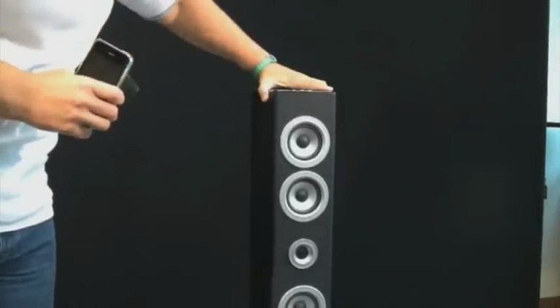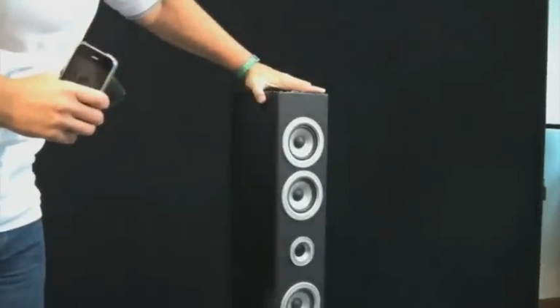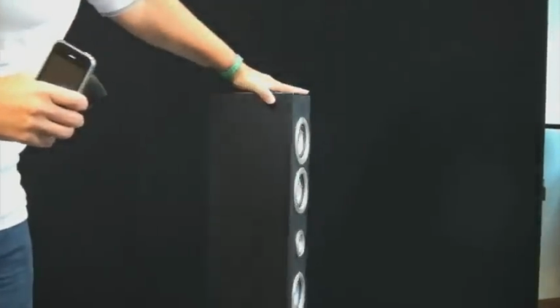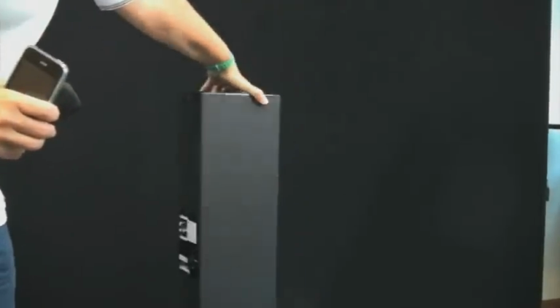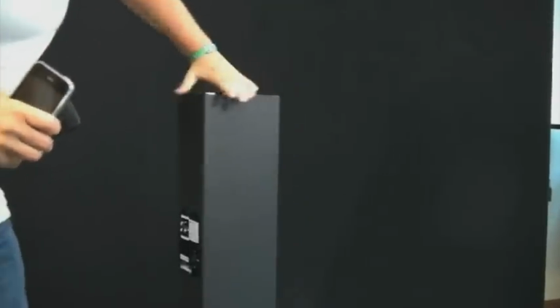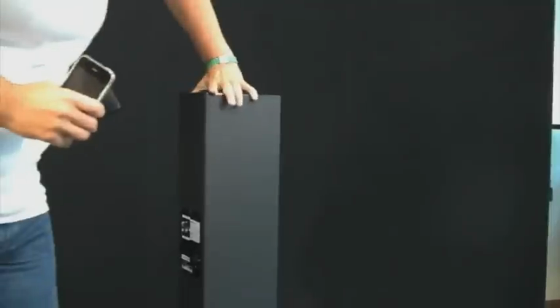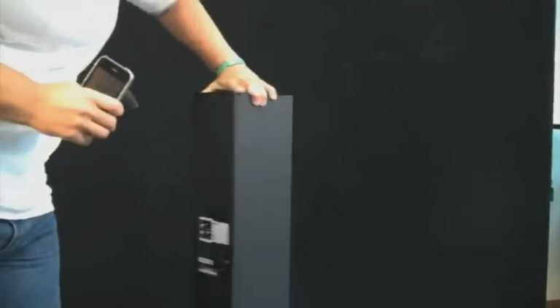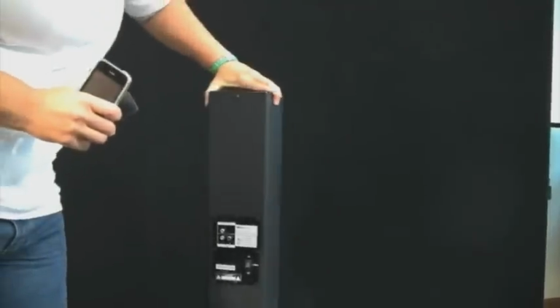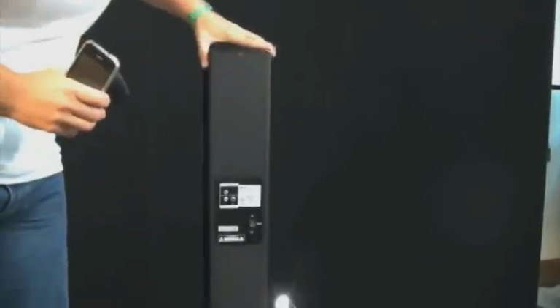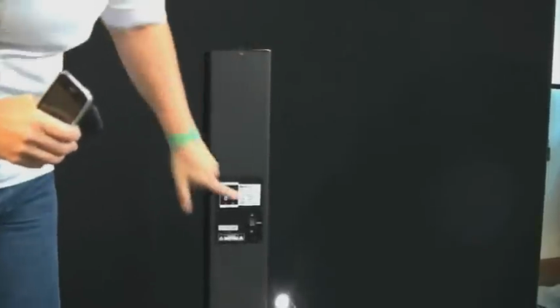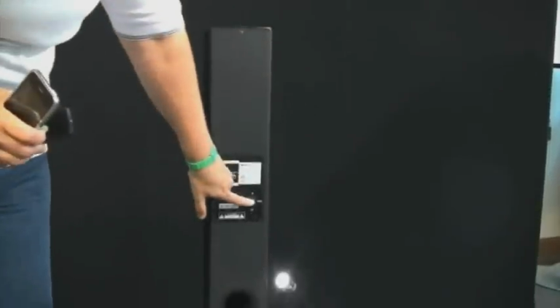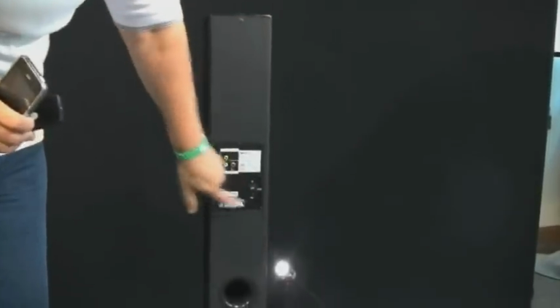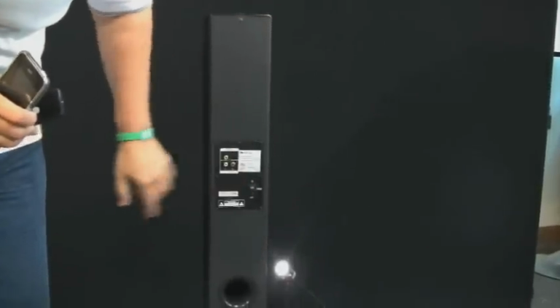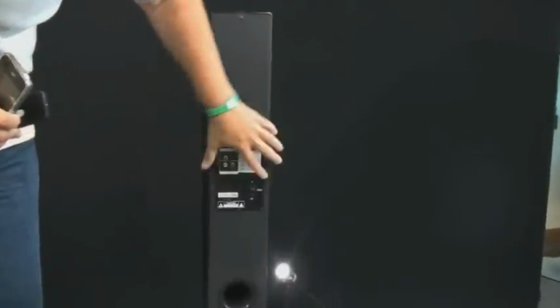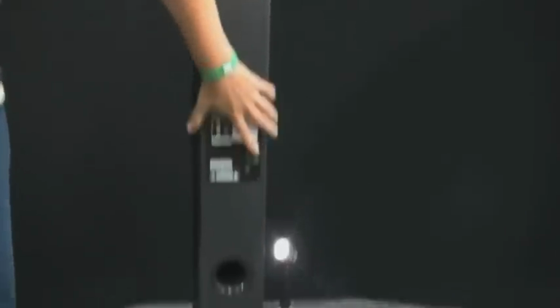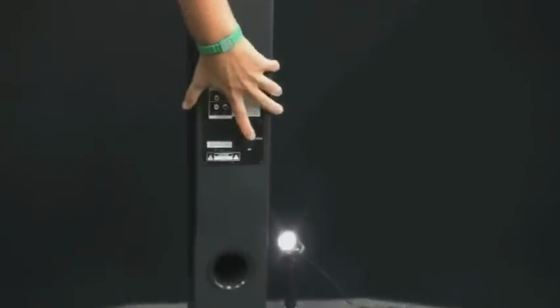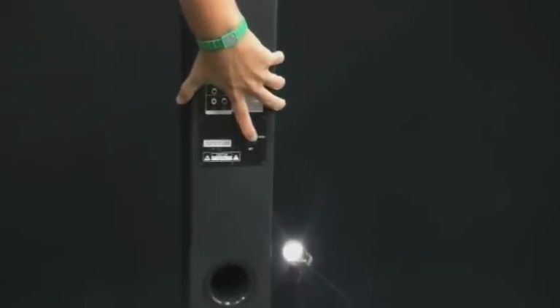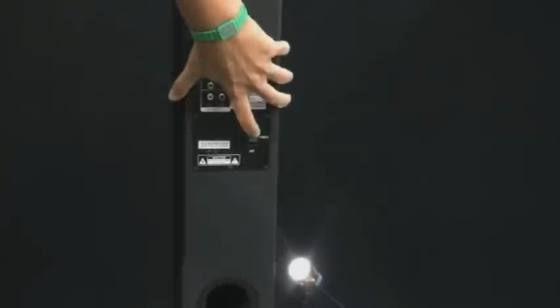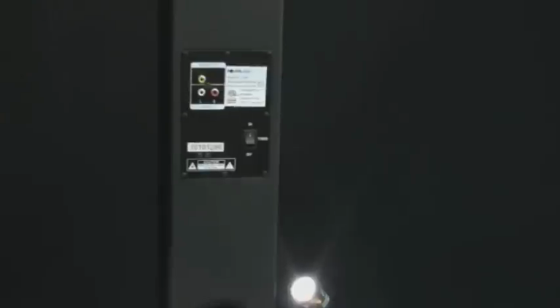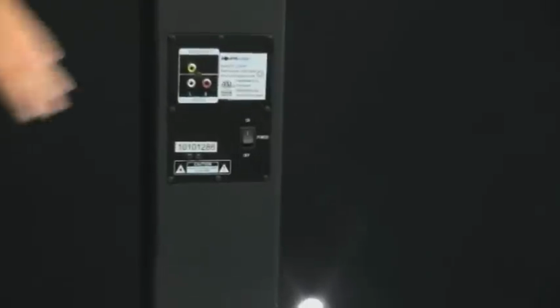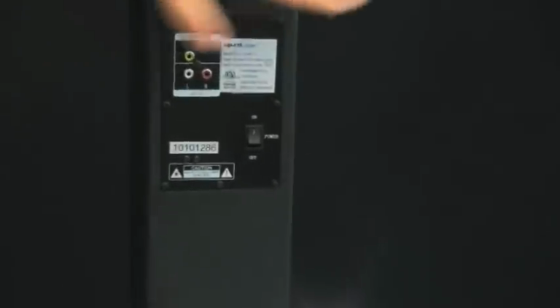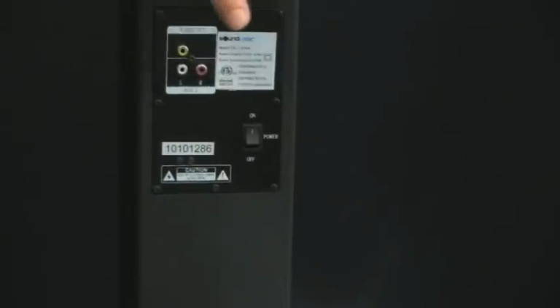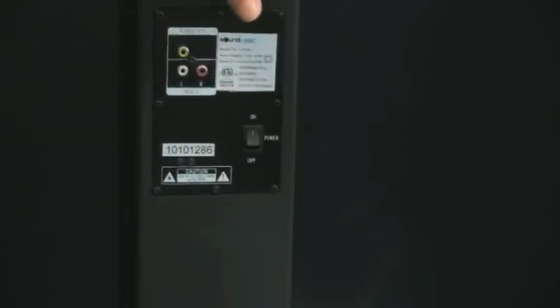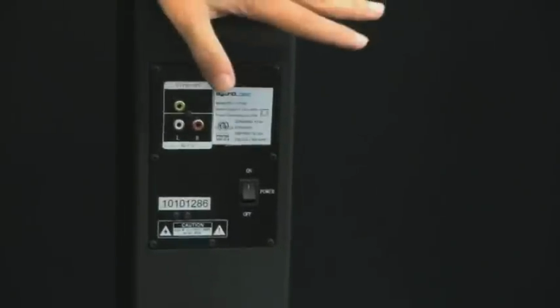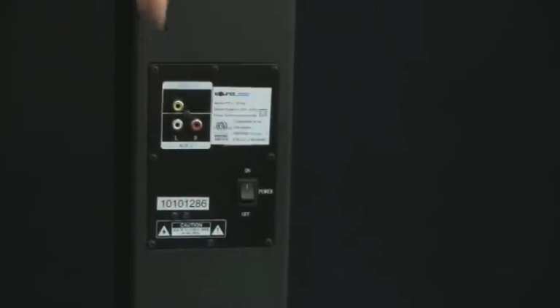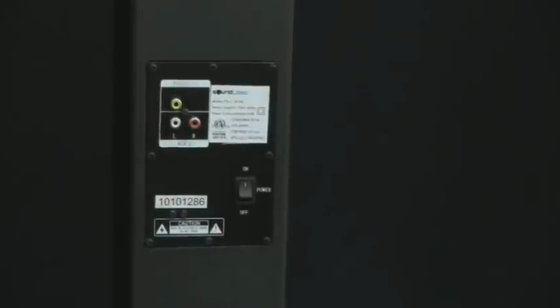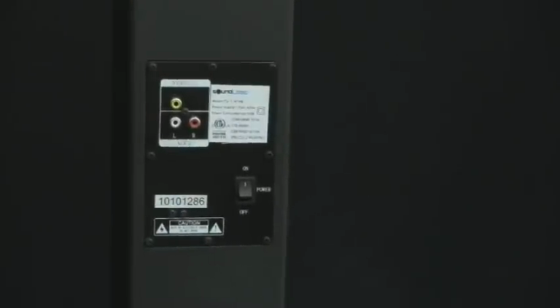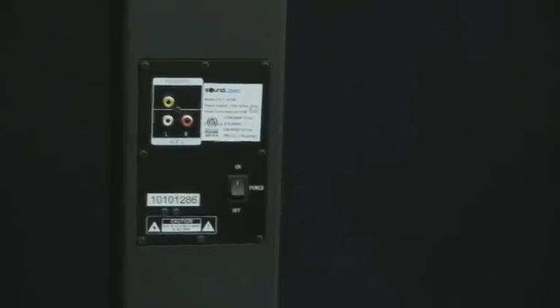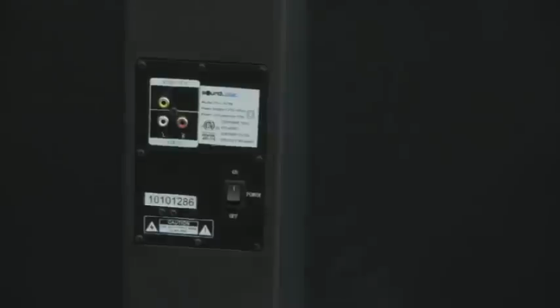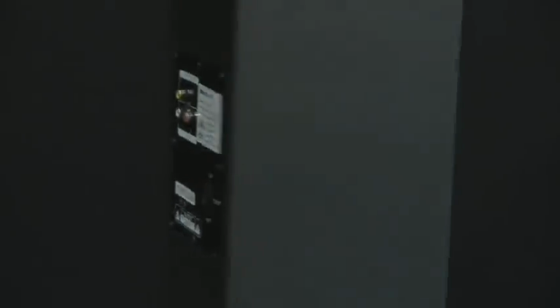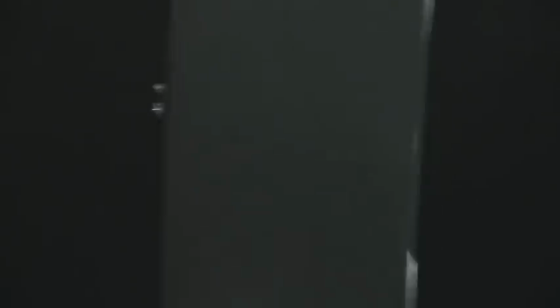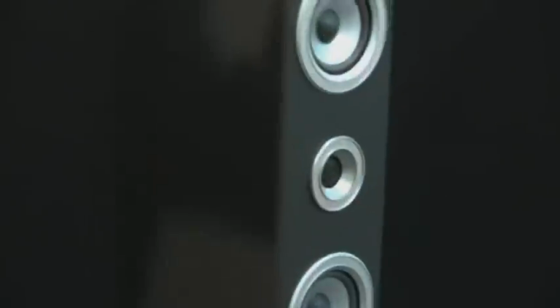is on the back, before you do anything, there's a little on-off switch. So you have to turn it to on. It's the only time you'll have to do that. Do that once and then you're good to go.